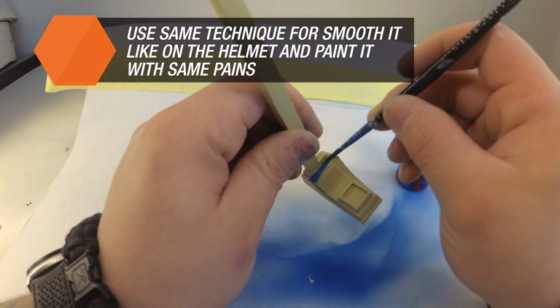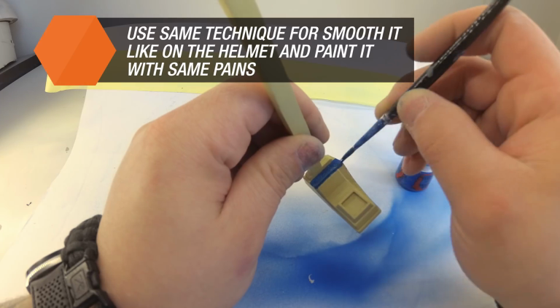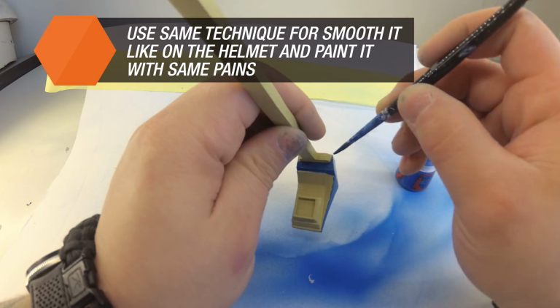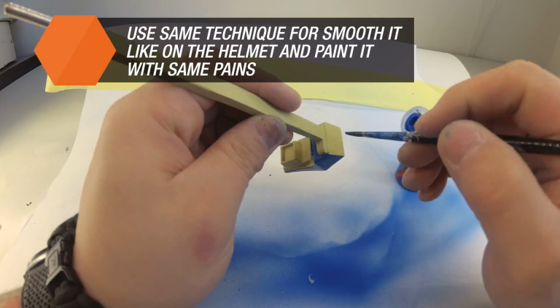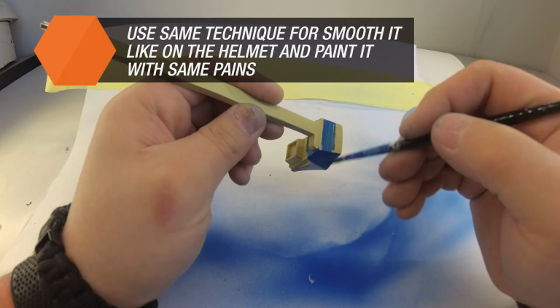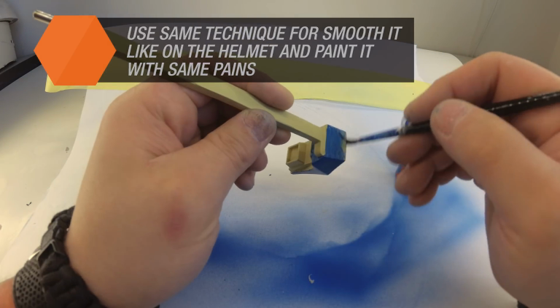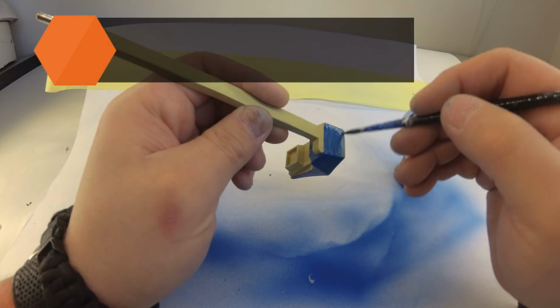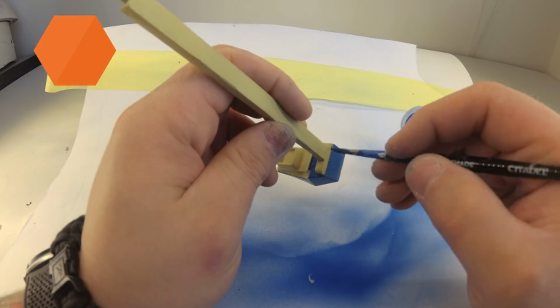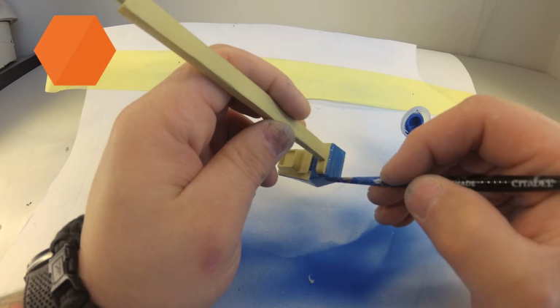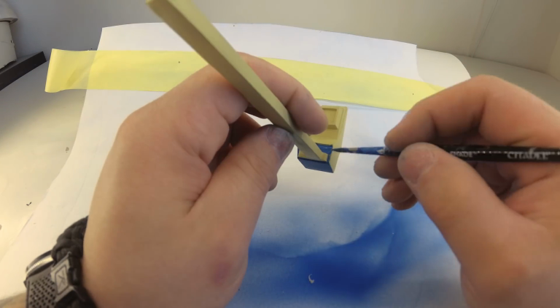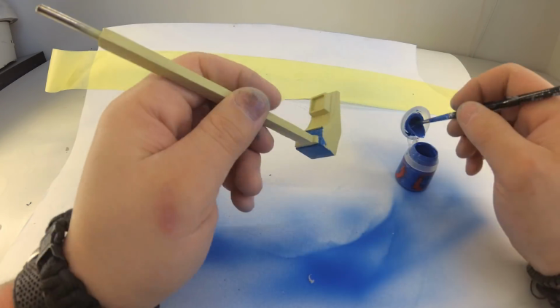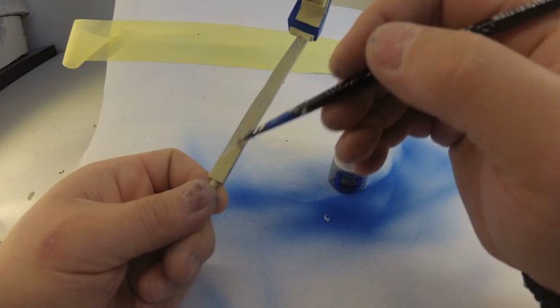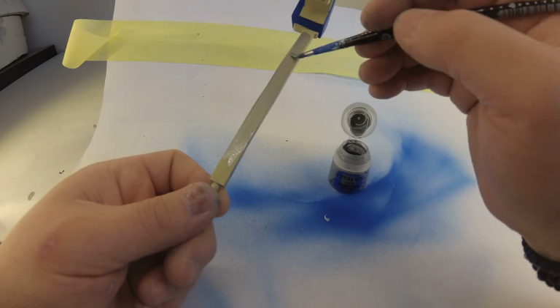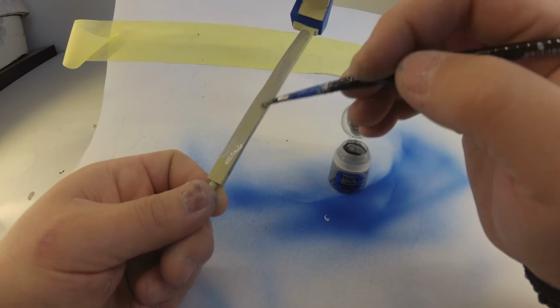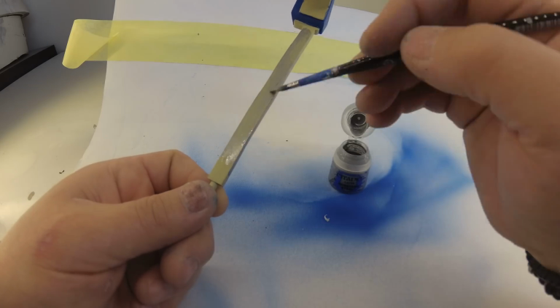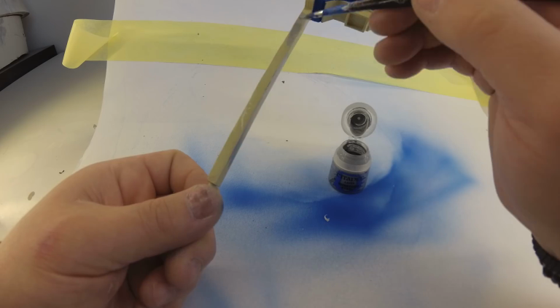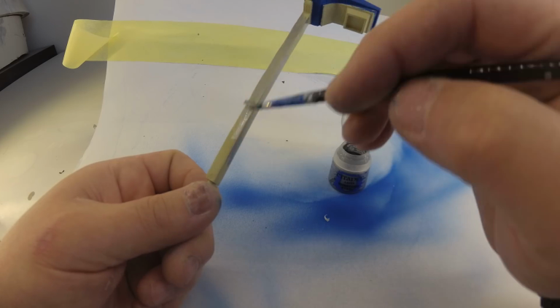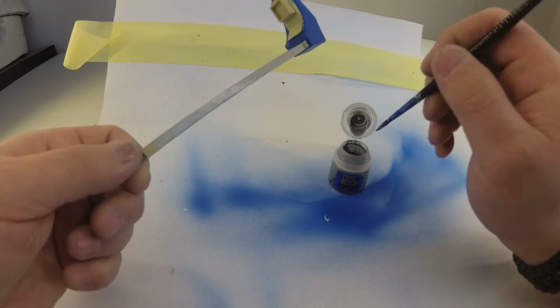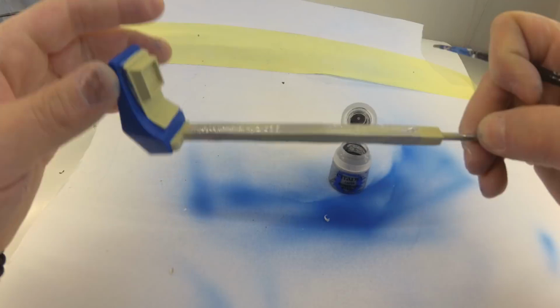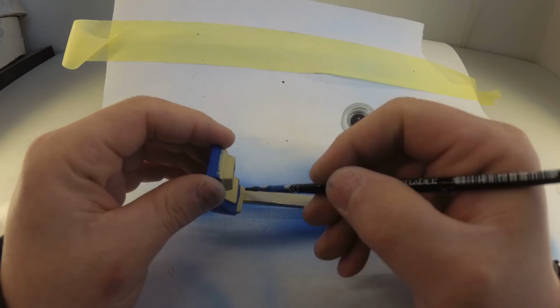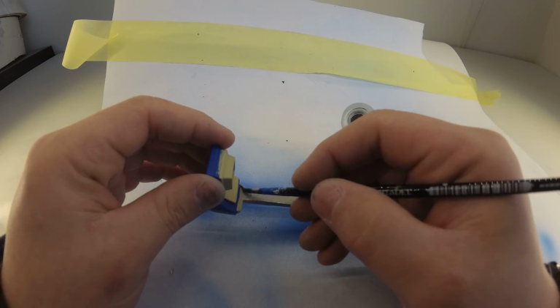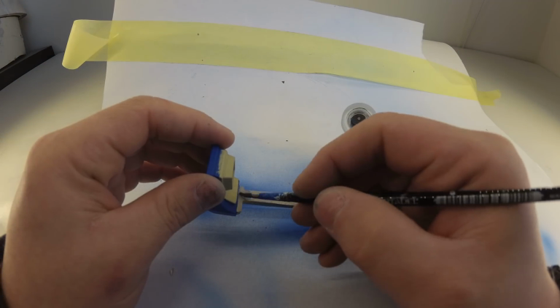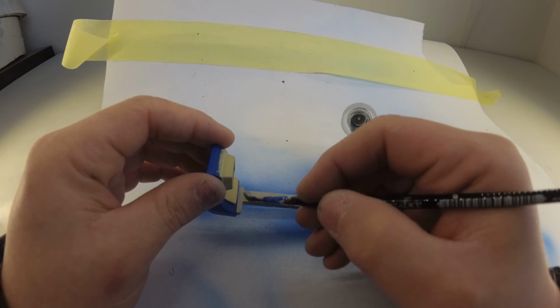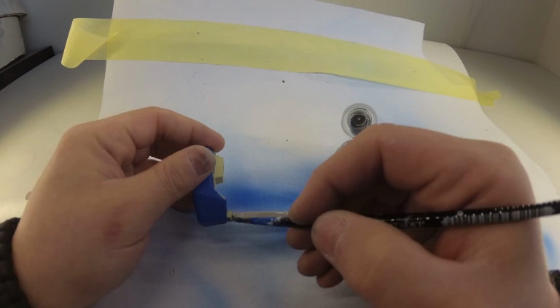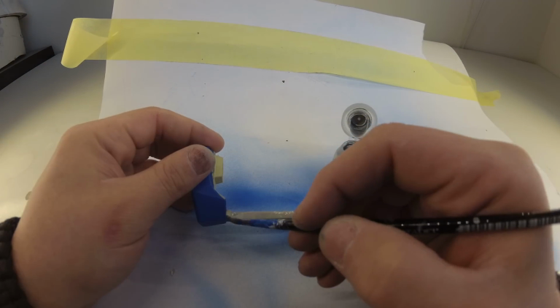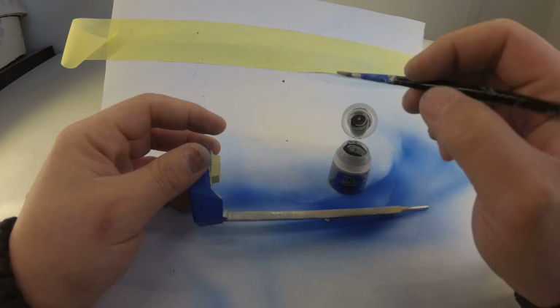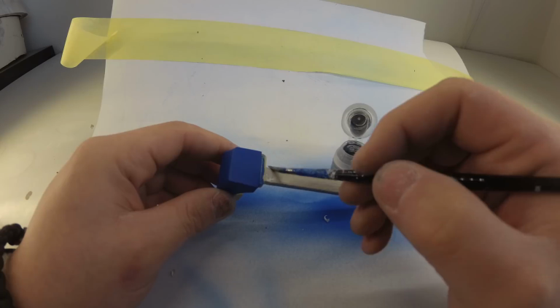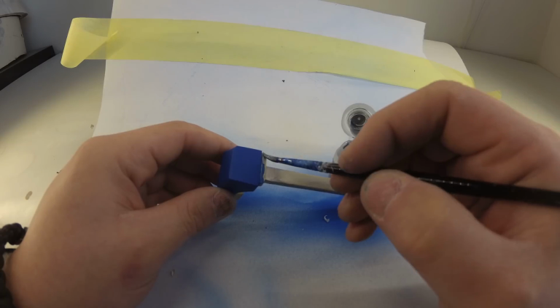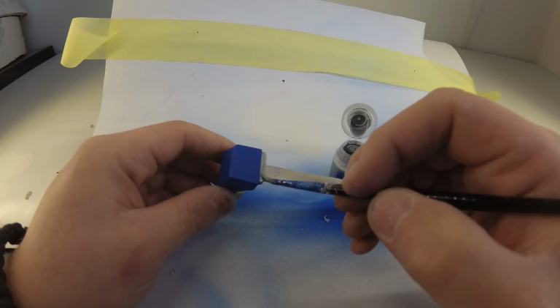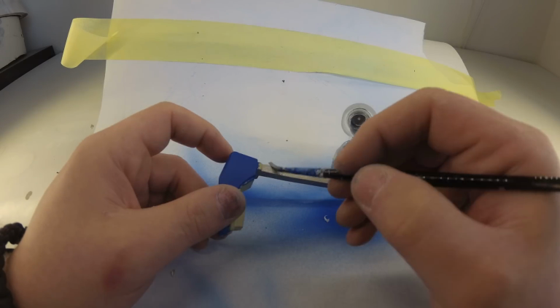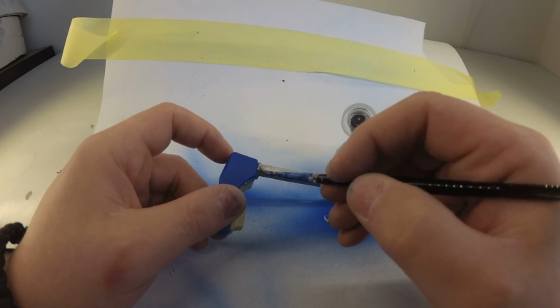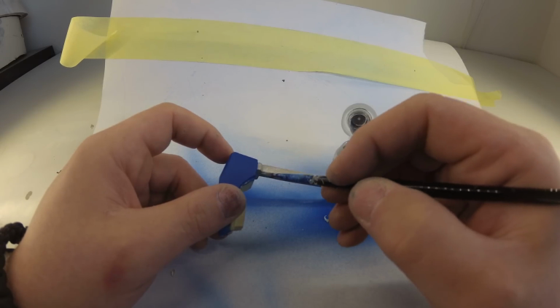For example, this antenna required reinforcing because the part was too thin and susceptible to fracturing. We fixed that by drilling a small hole and inserting a steel rod in it.